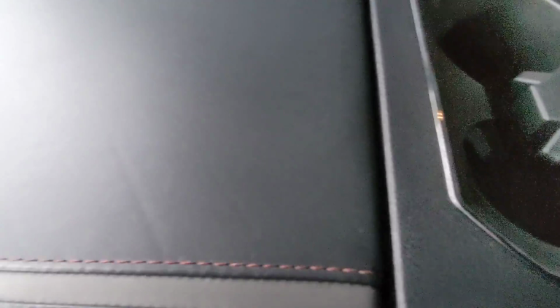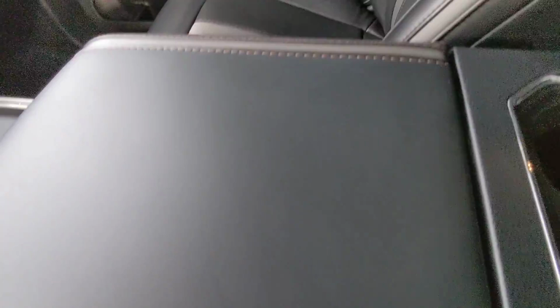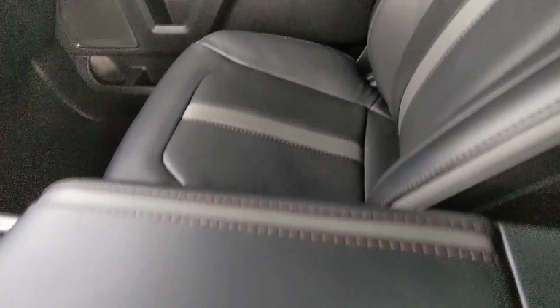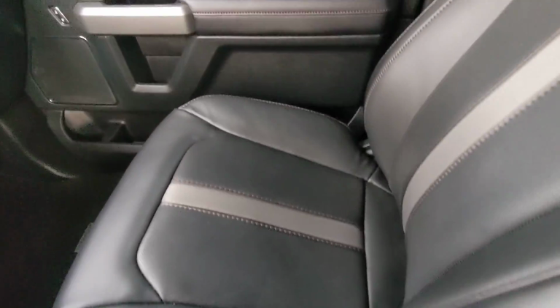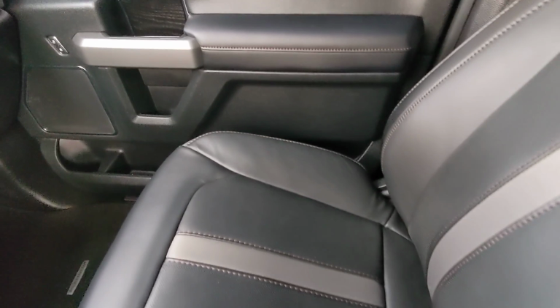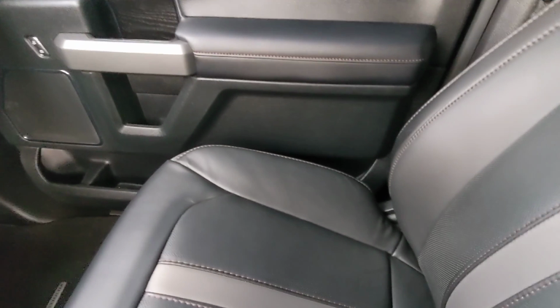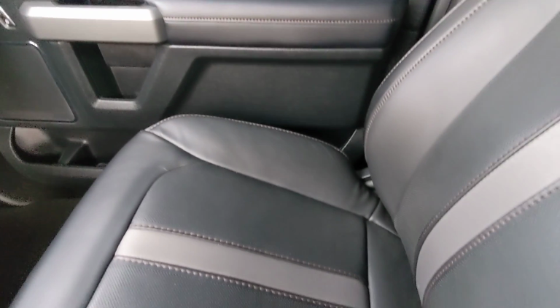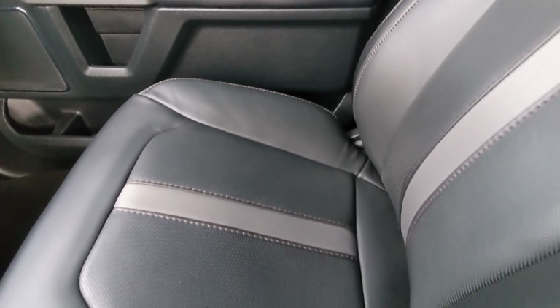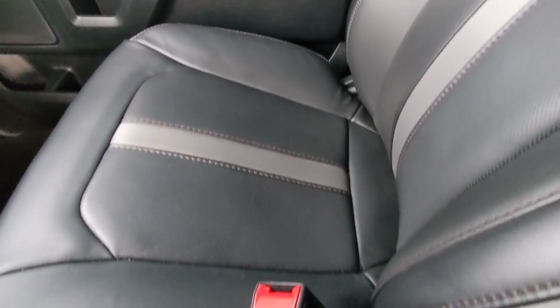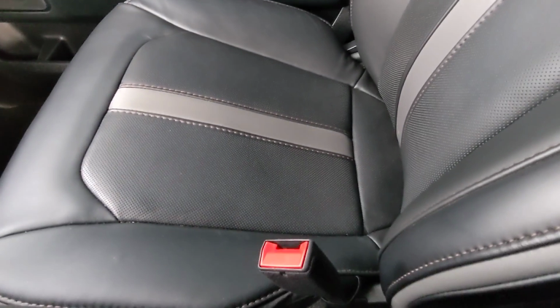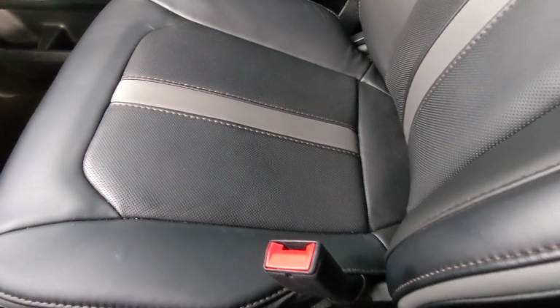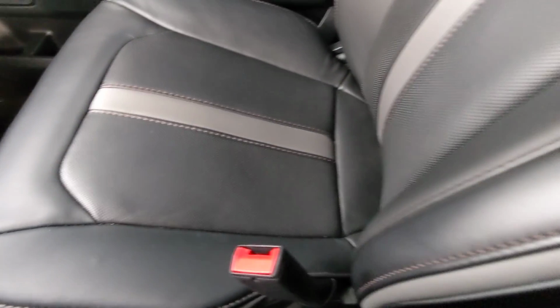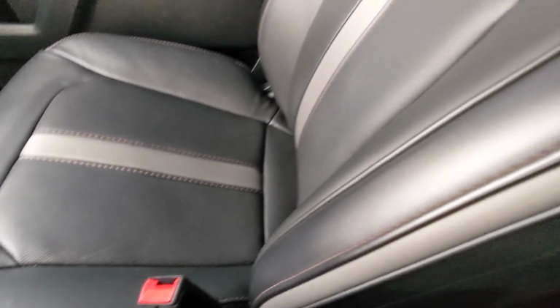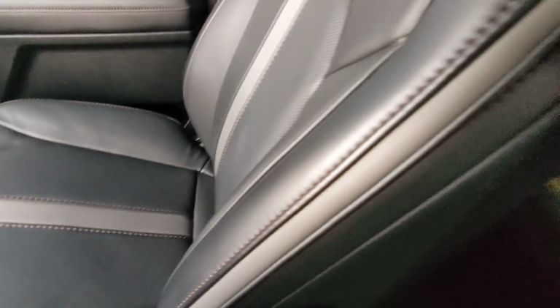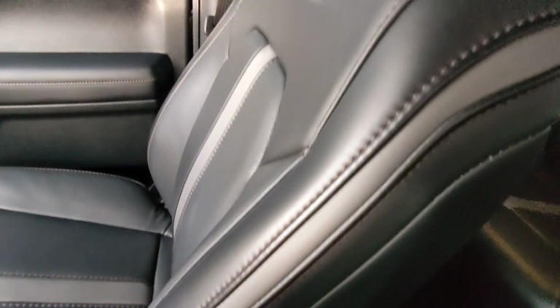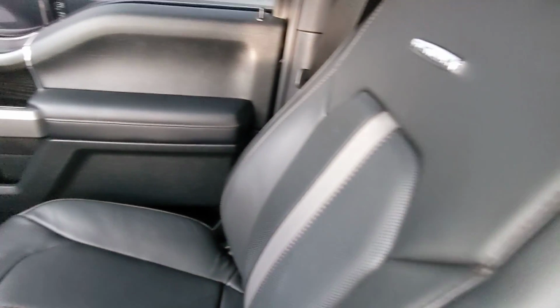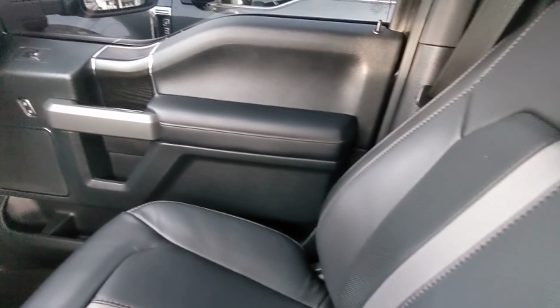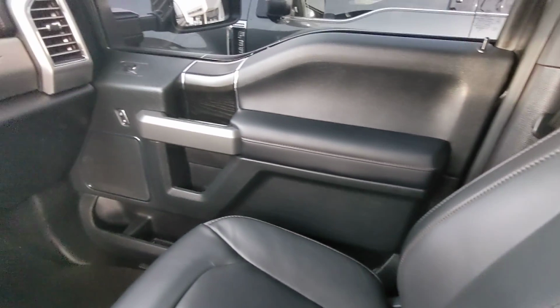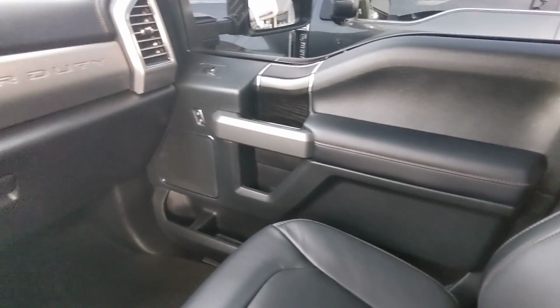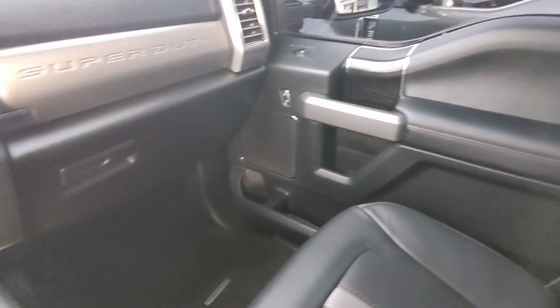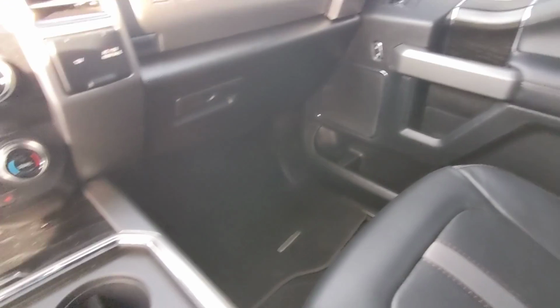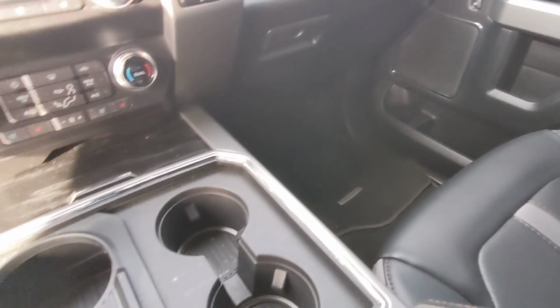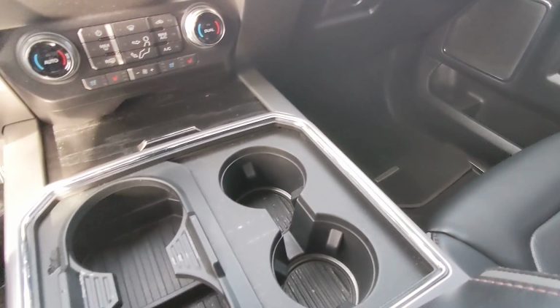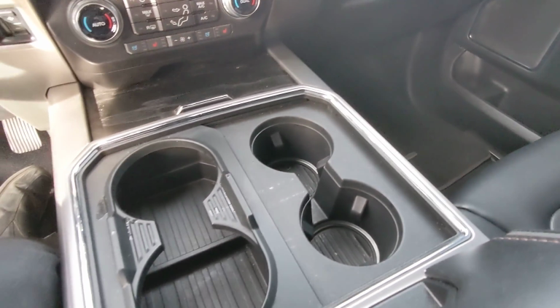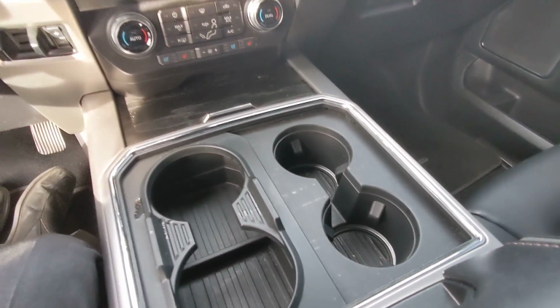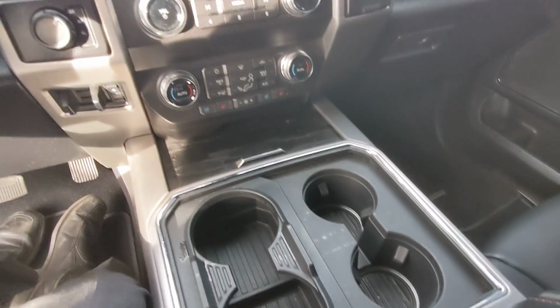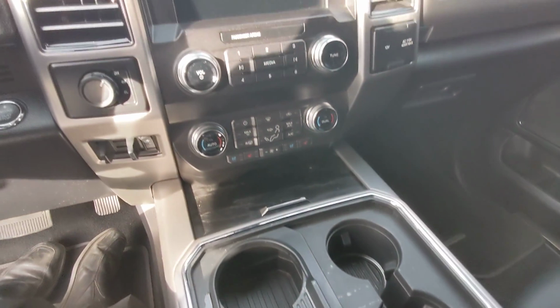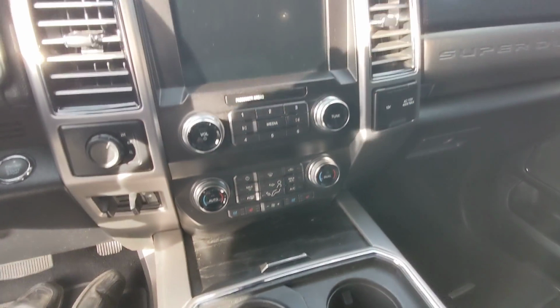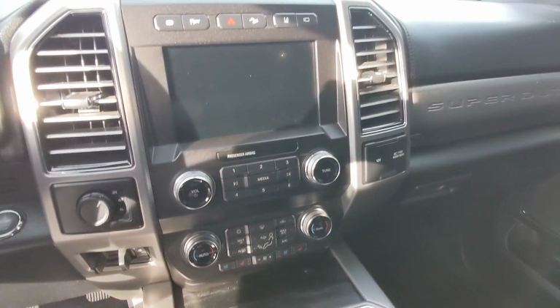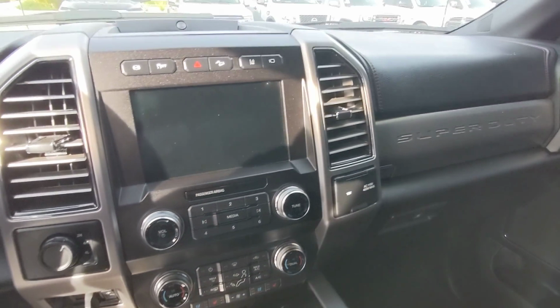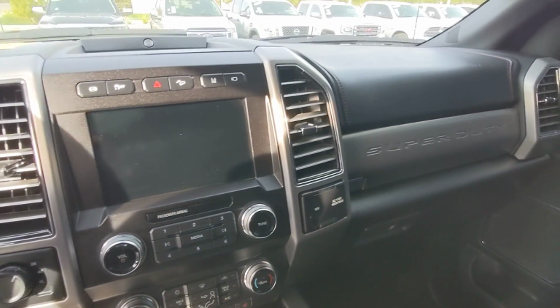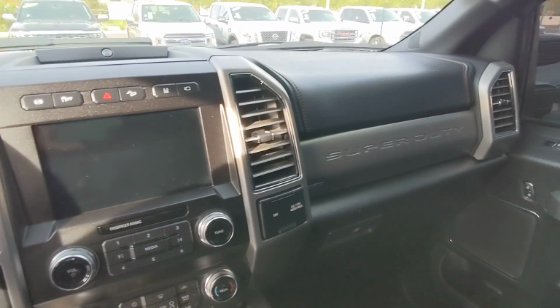Console looks good. Passenger seat, very light wear. Knobs and buttons all look good.